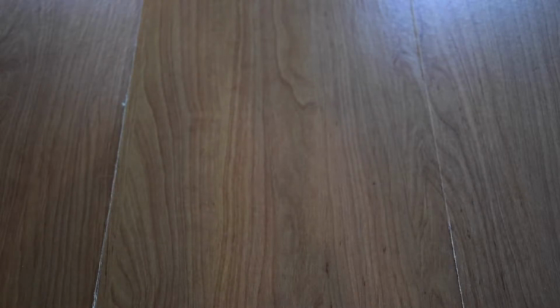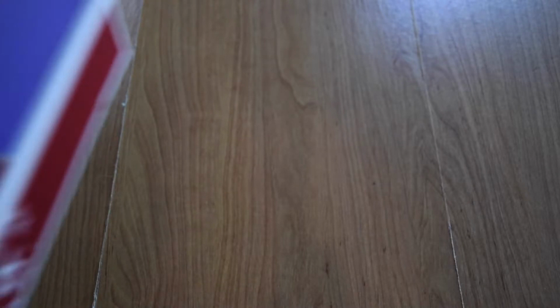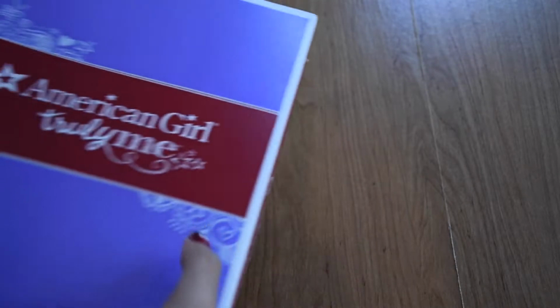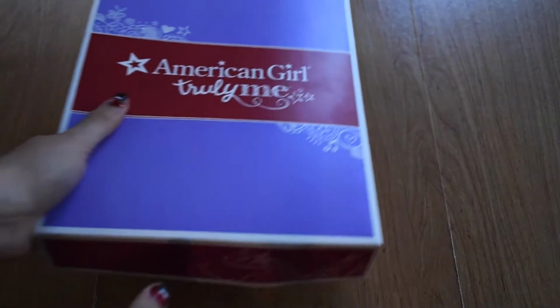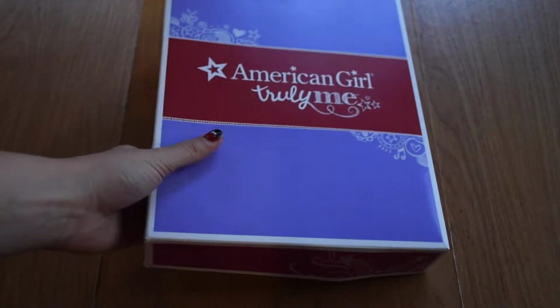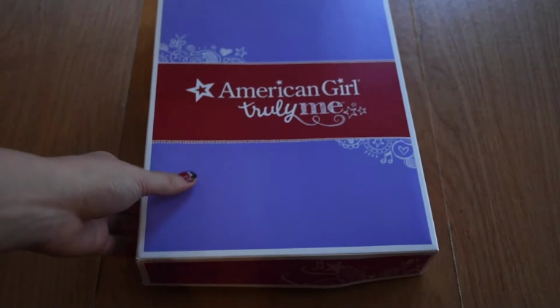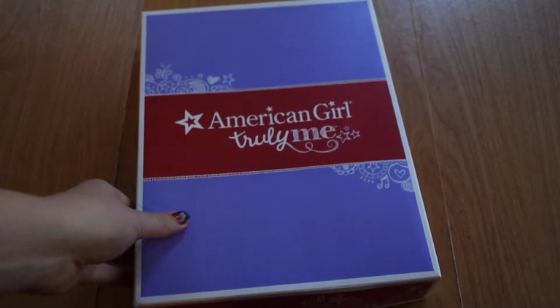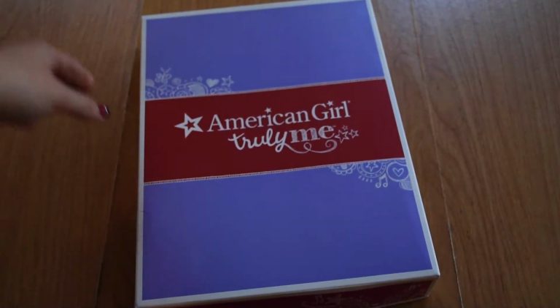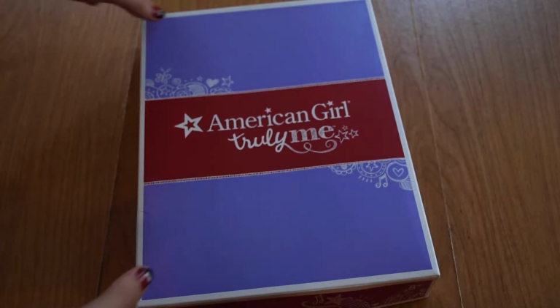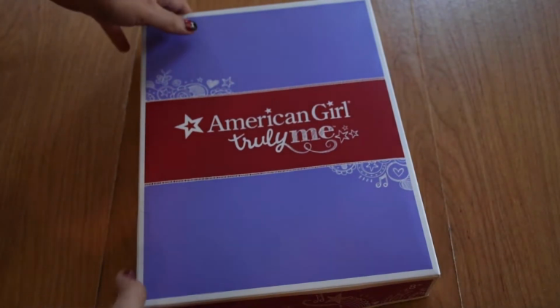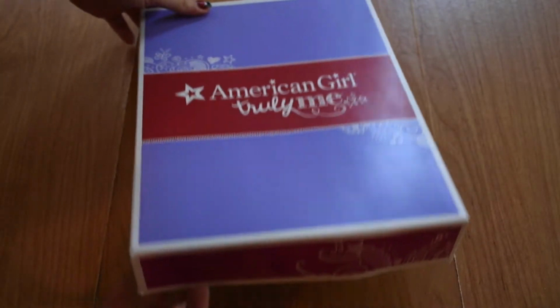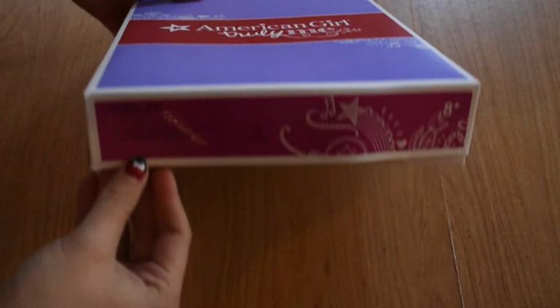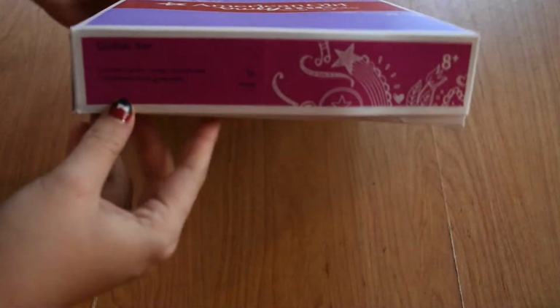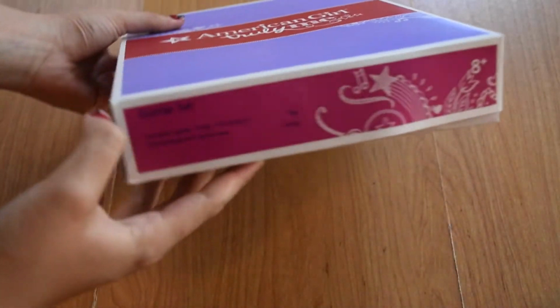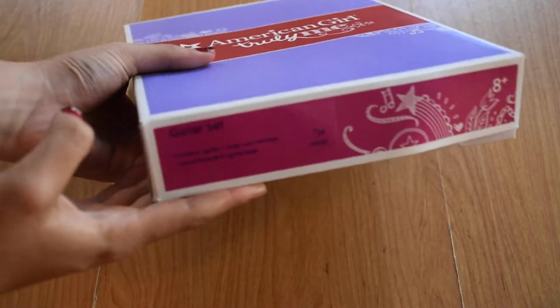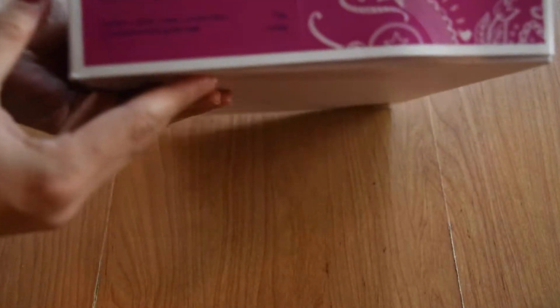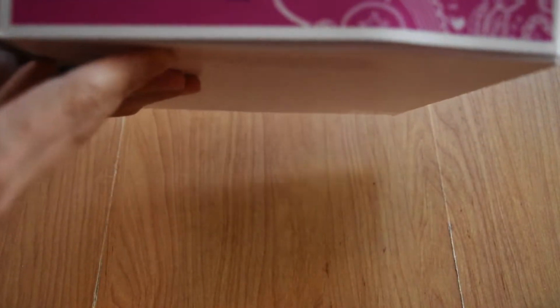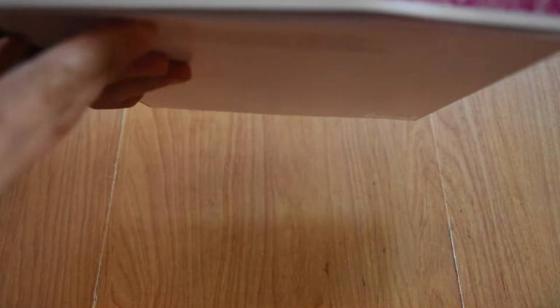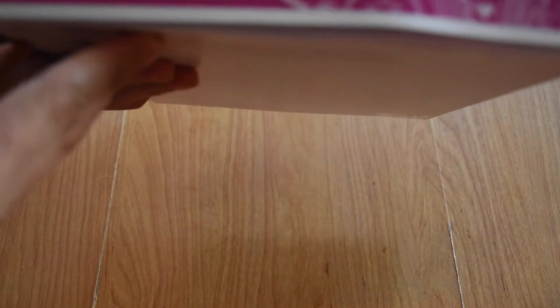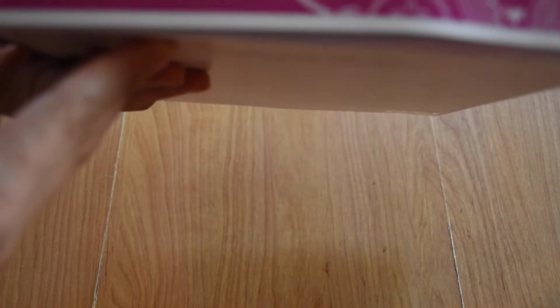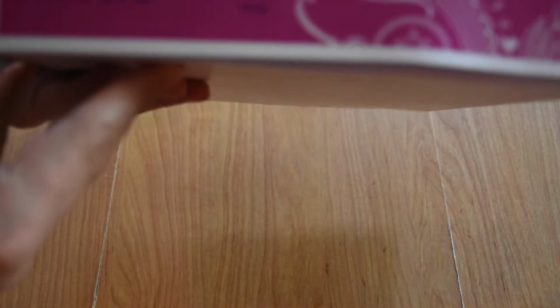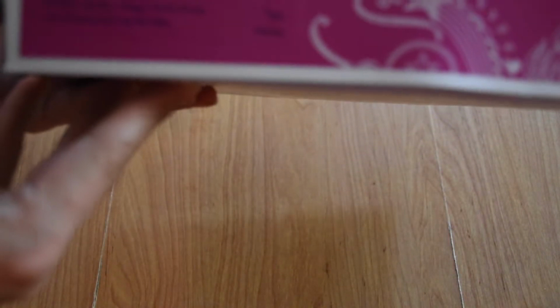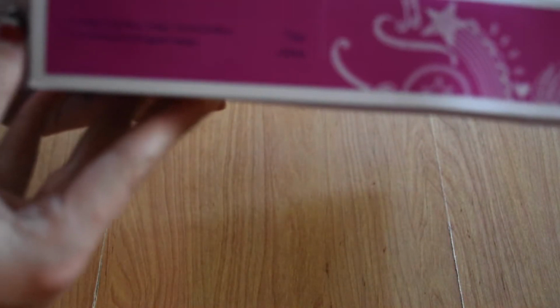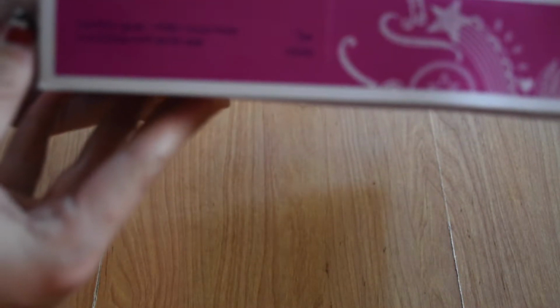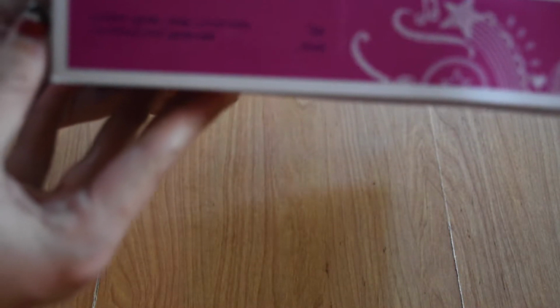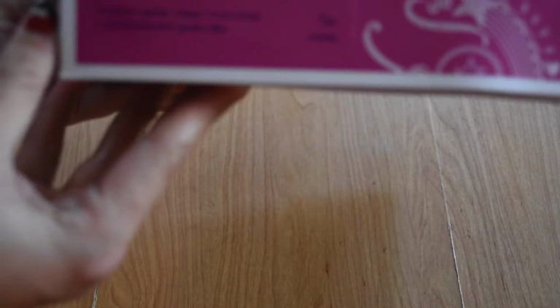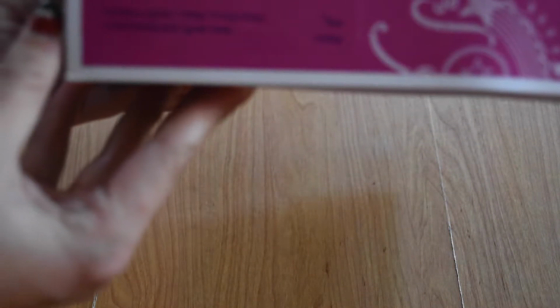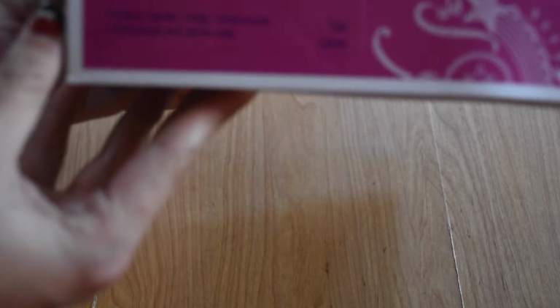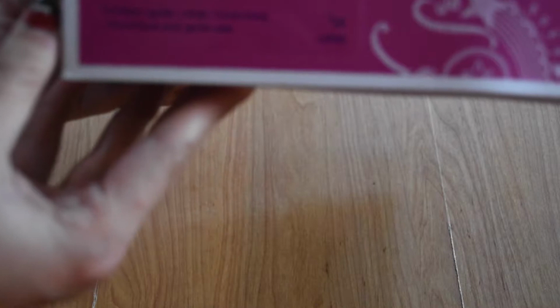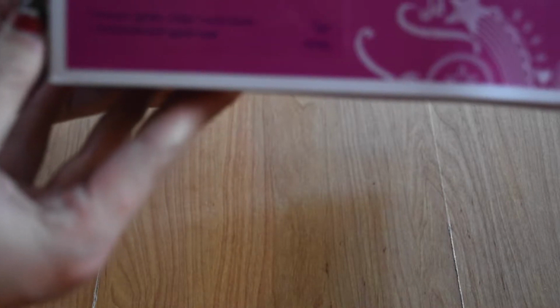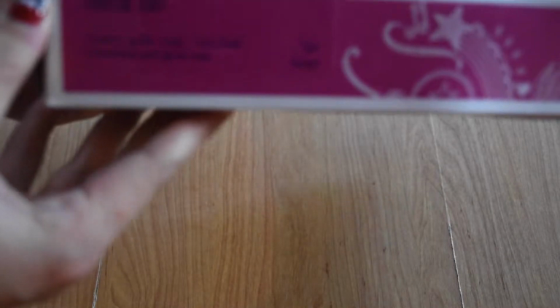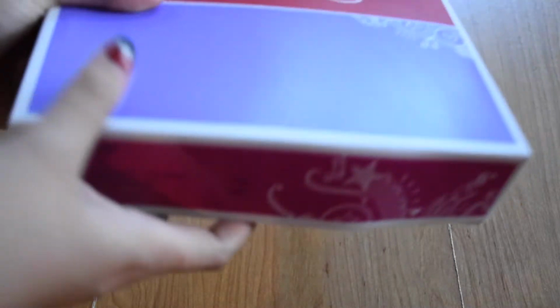While I was there I also got the guitar set, which contains one guitar, one strap, one music book, one chord book, and one guitar case.